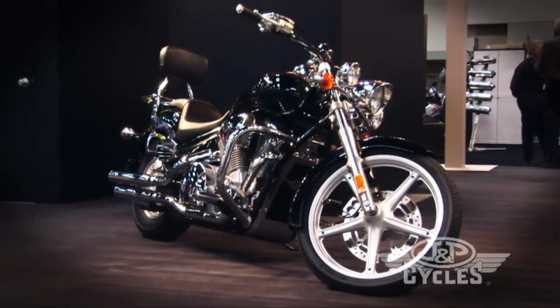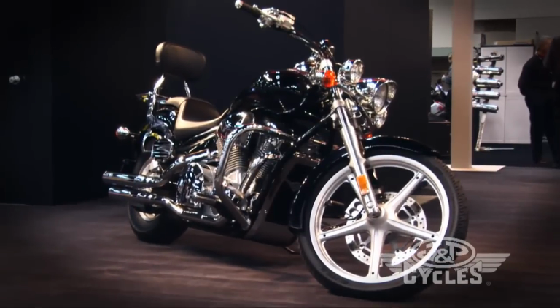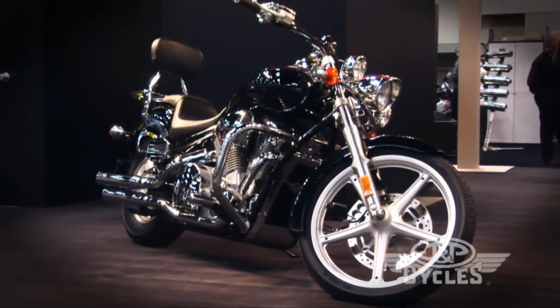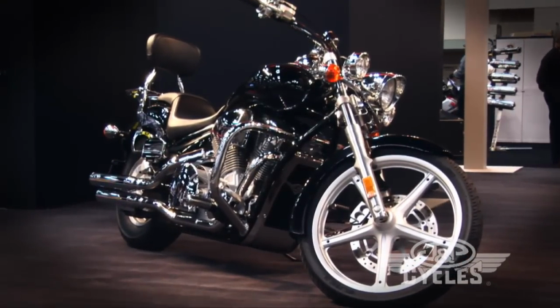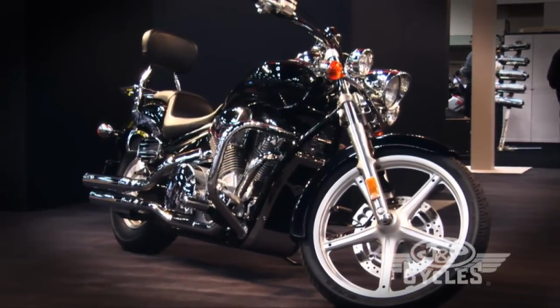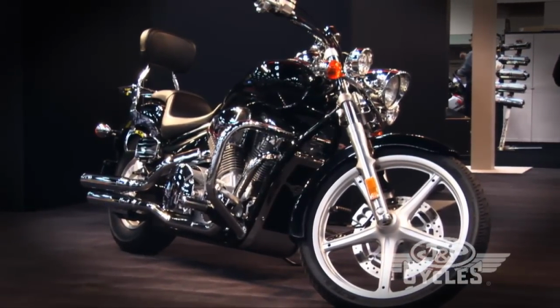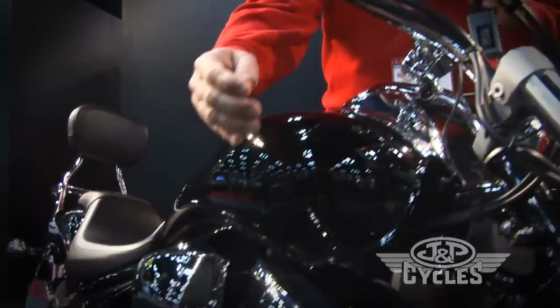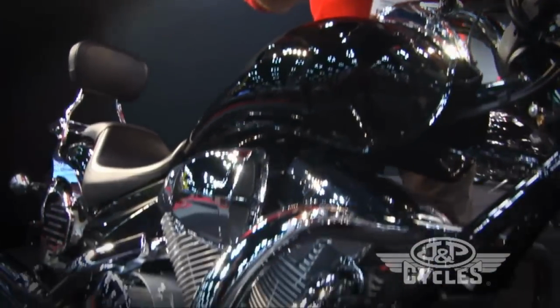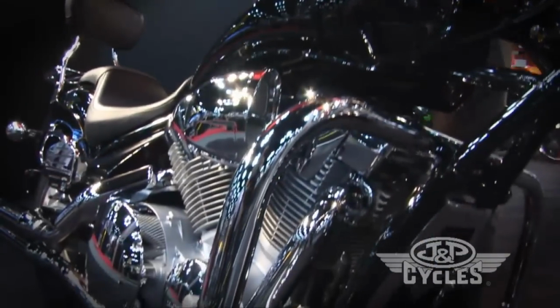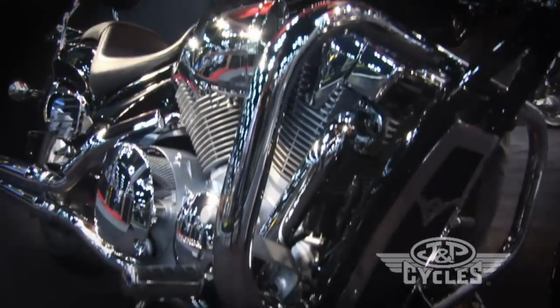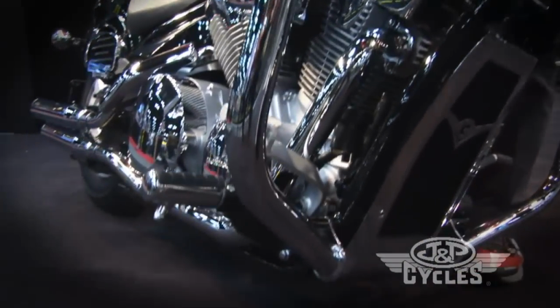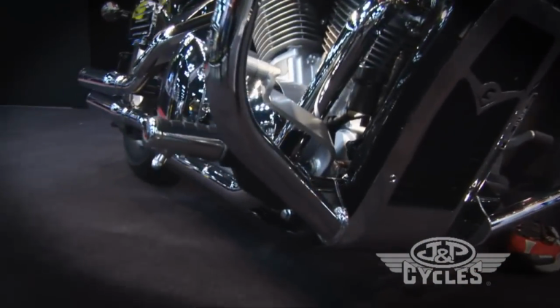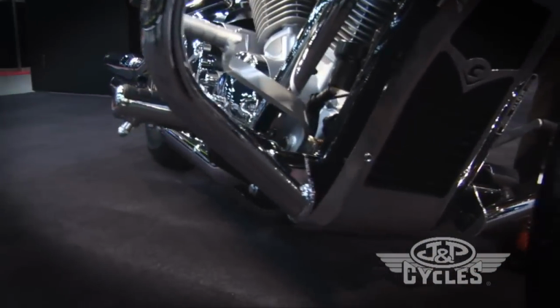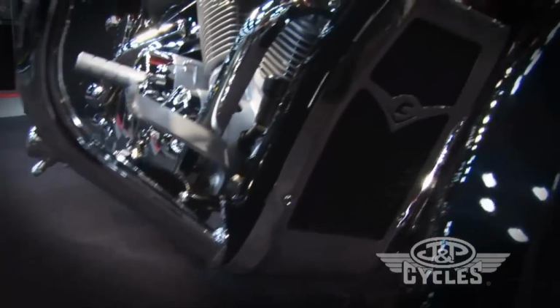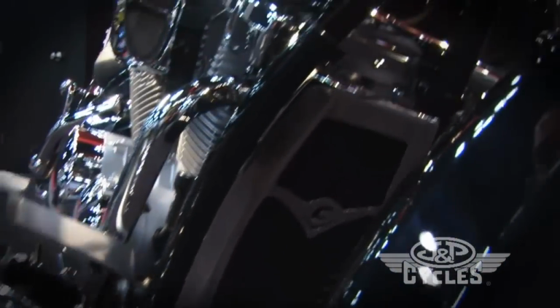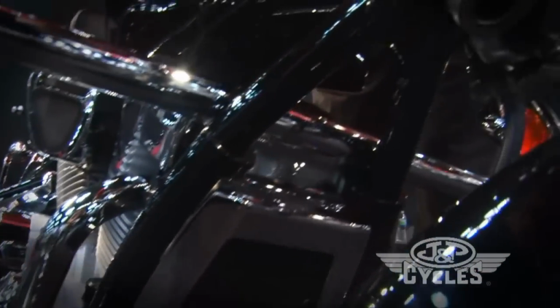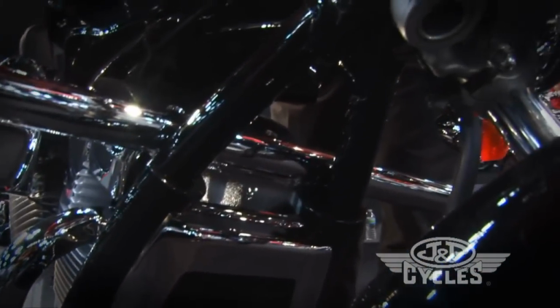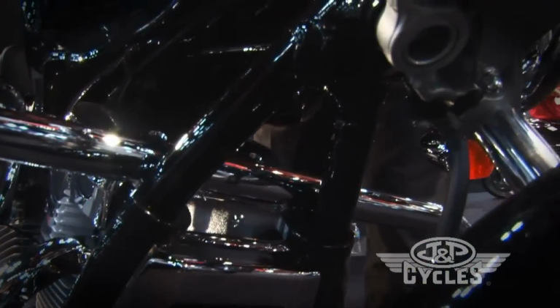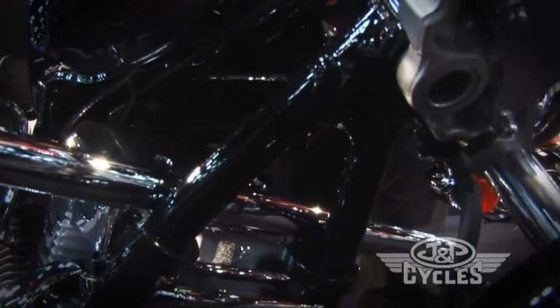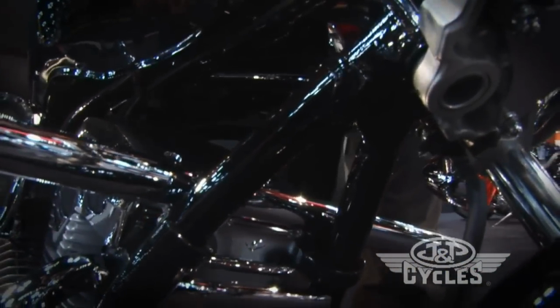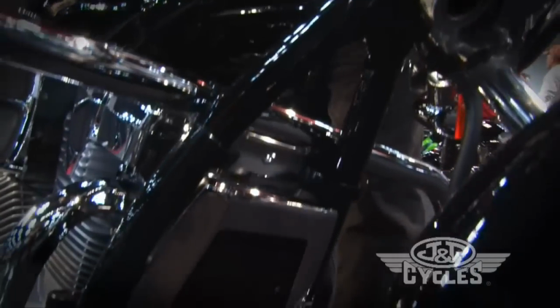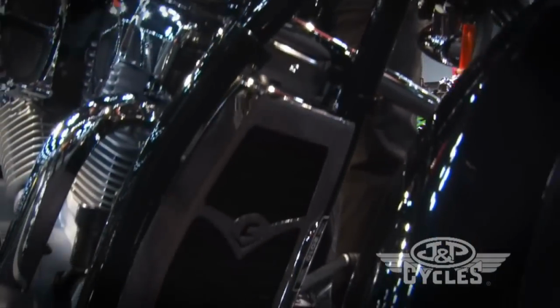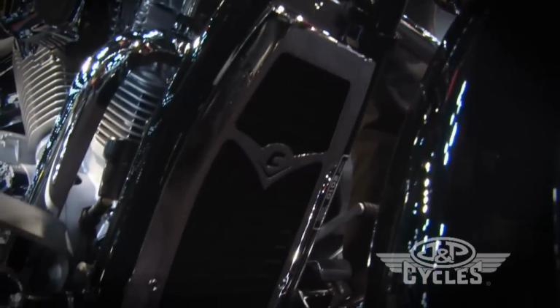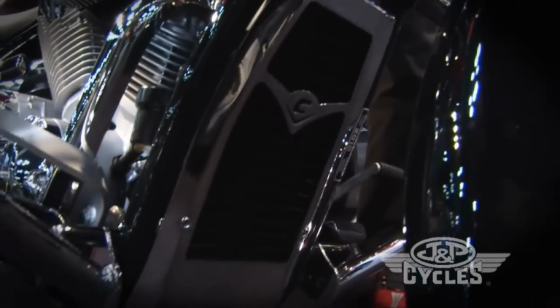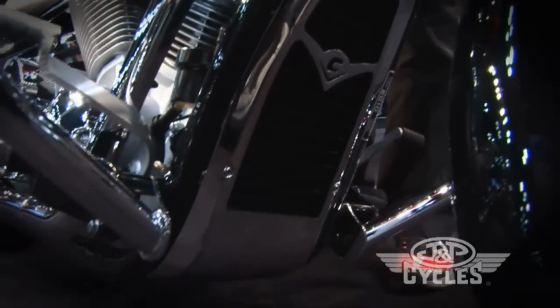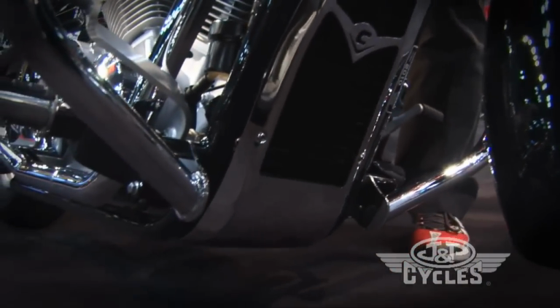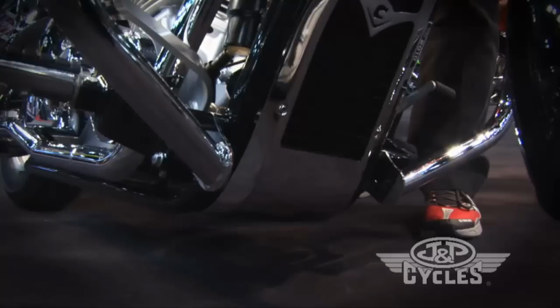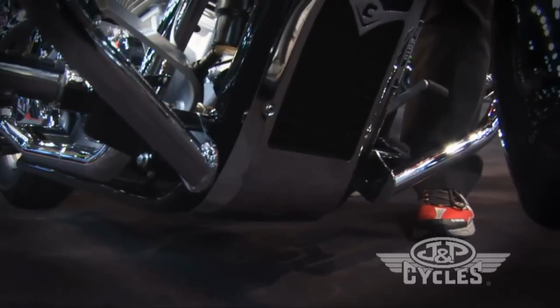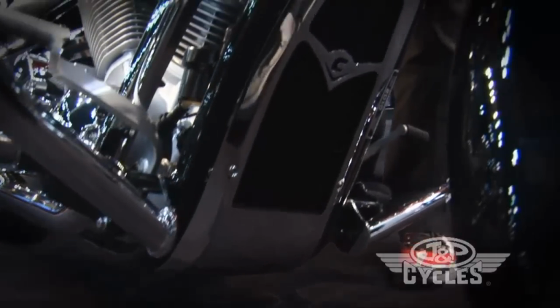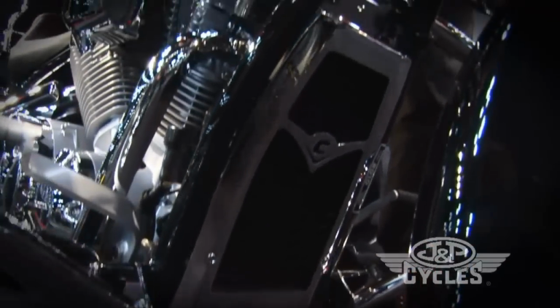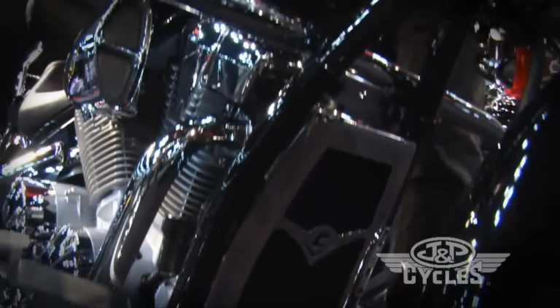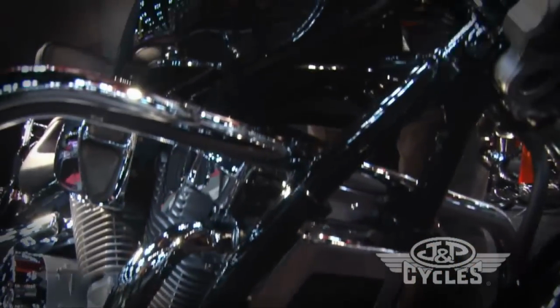Moving around the bike we also have our new freeway bar for this bike, but hidden underneath that we have this beautiful chrome steel radiator cover. You keep the stock plastic guard, but this is form-fit so it makes a perfect fit for the bike.